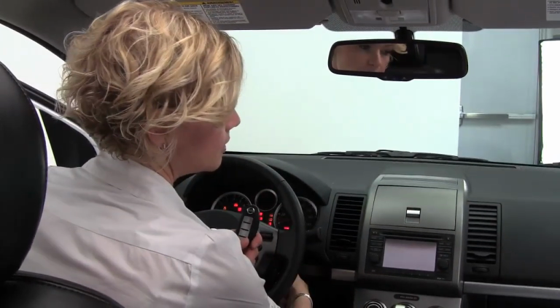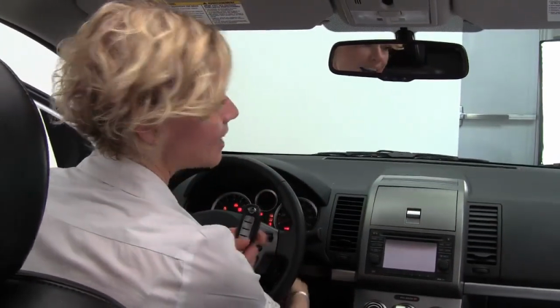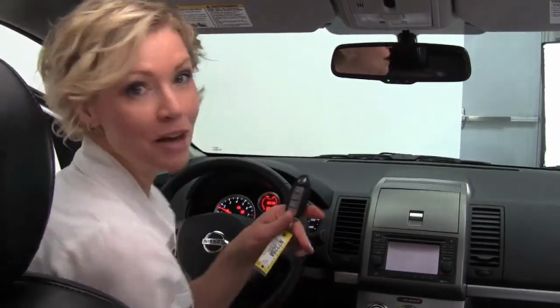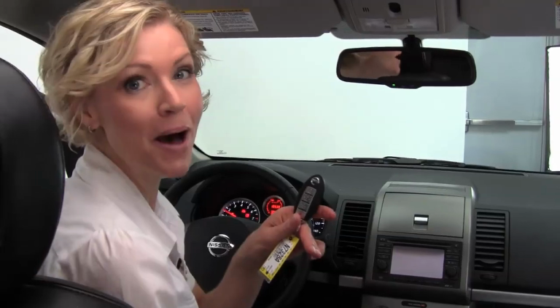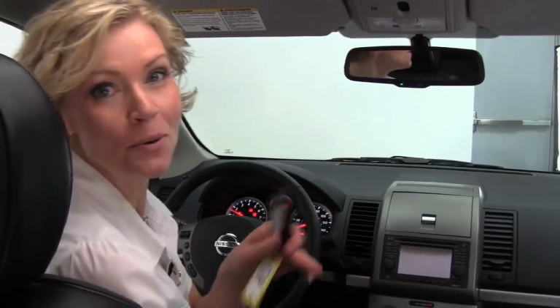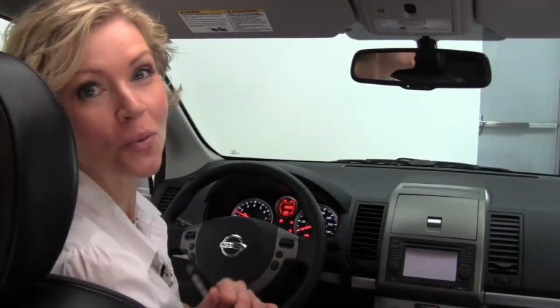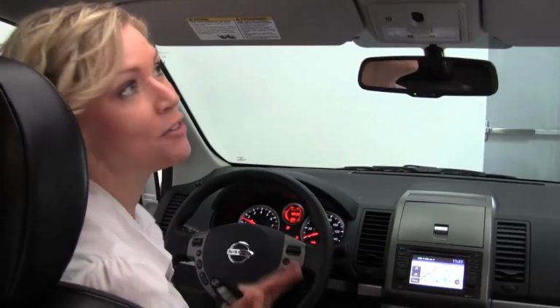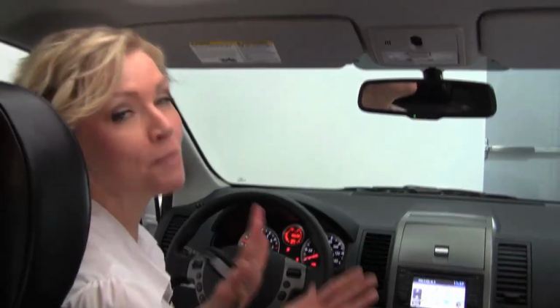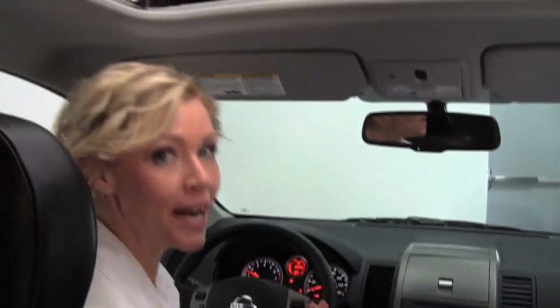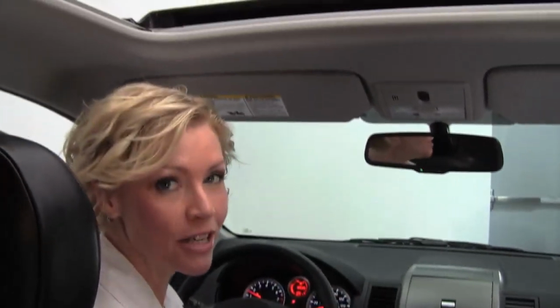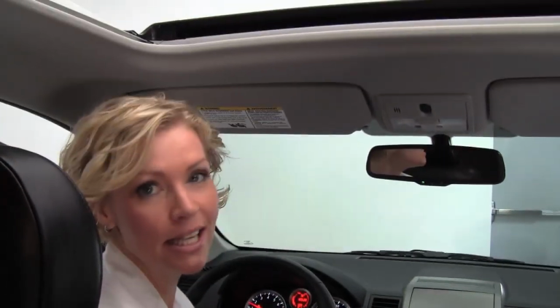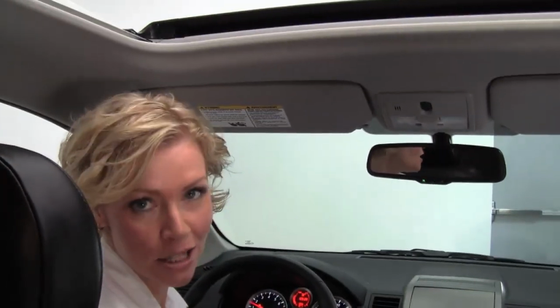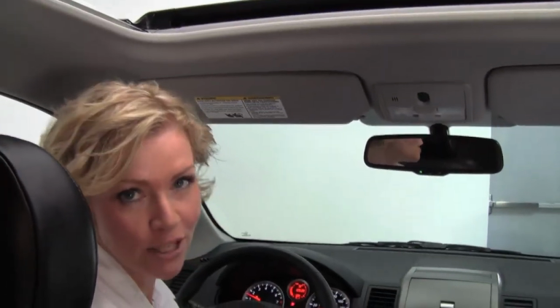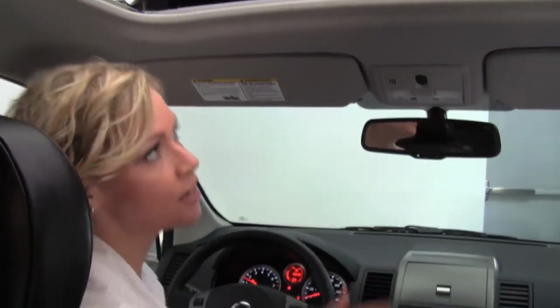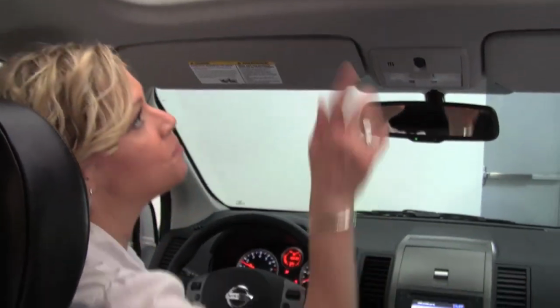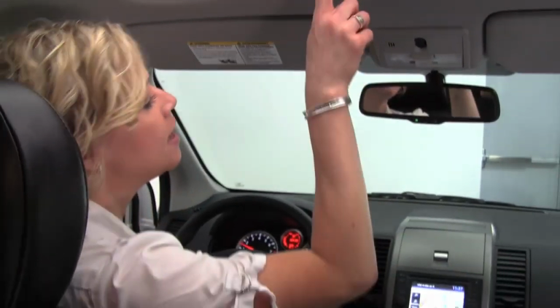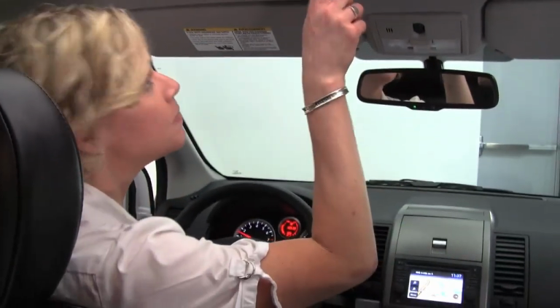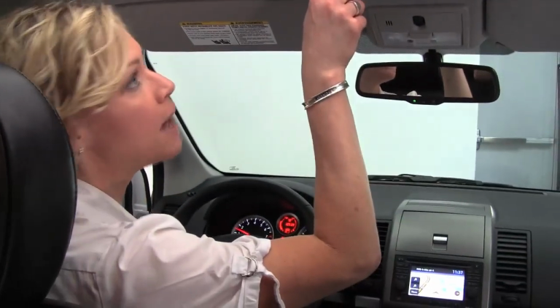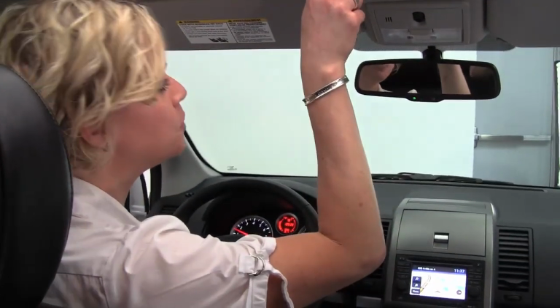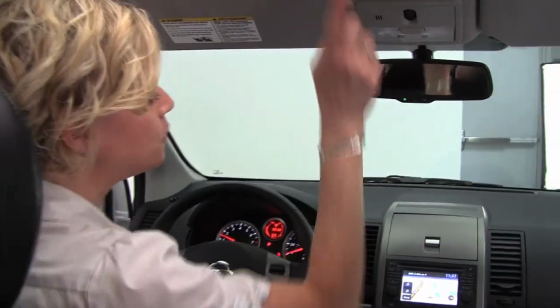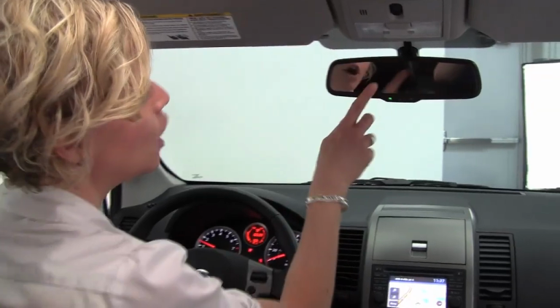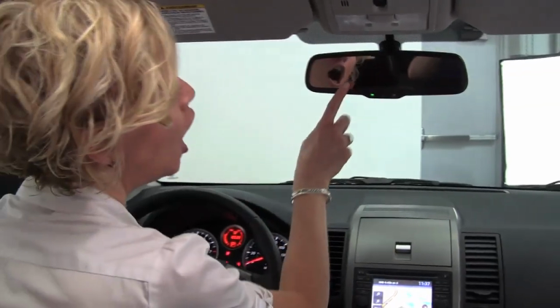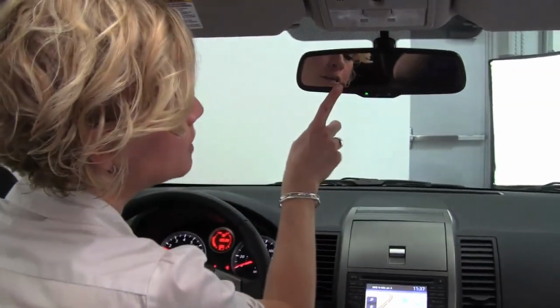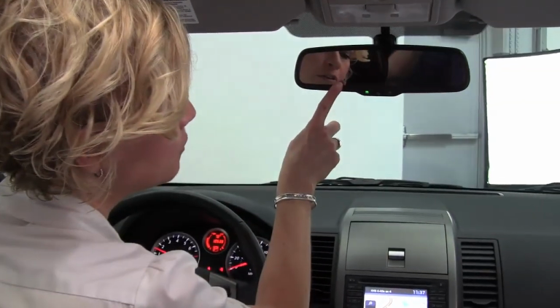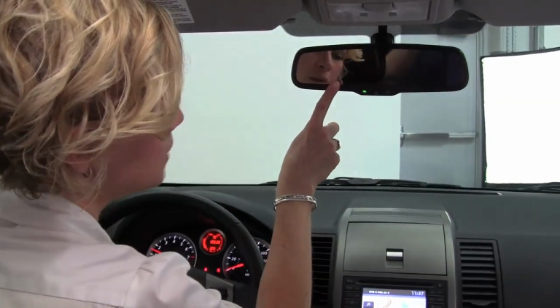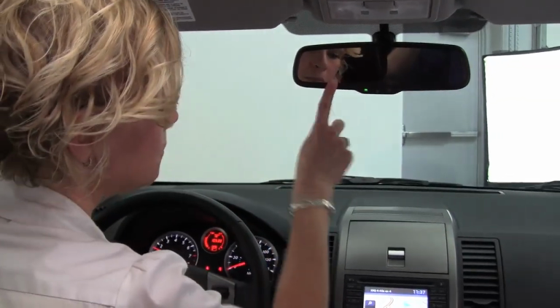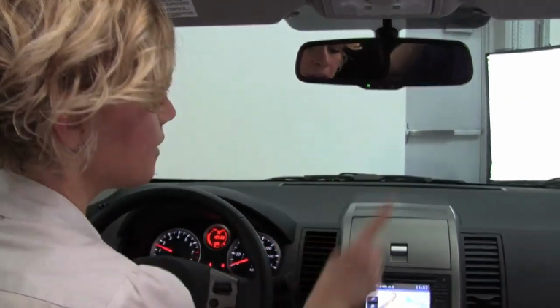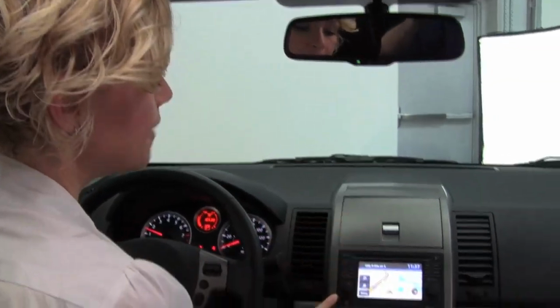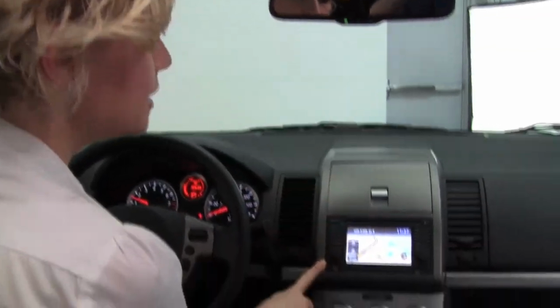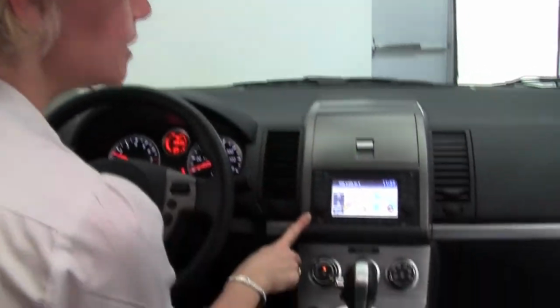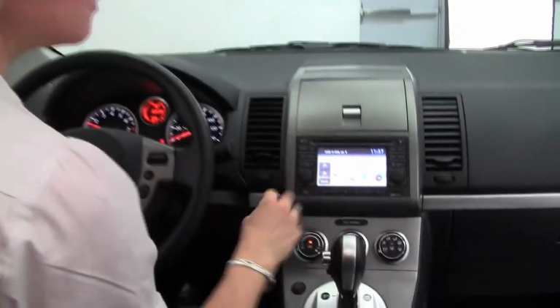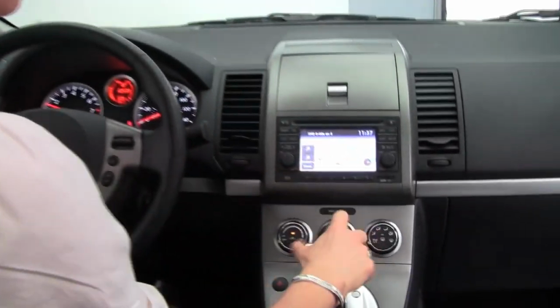Intelligent key — I can leave that in my pocket or purse, wherever. It smells great in here, definitely a non-smoked-in vehicle. Power moonroof, auto dimming rearview mirror, factory installed sound system.